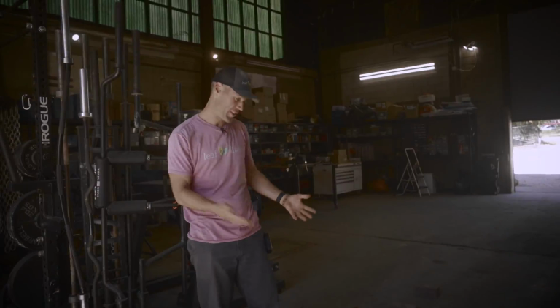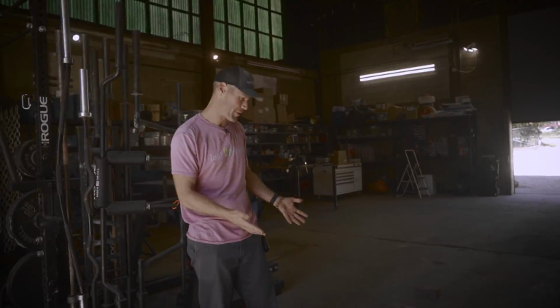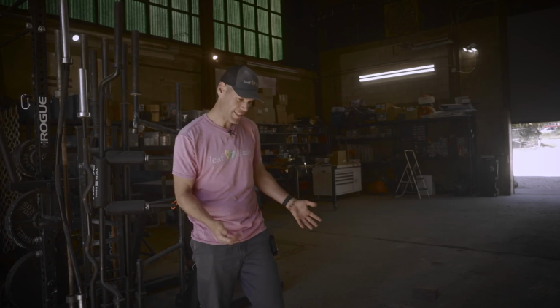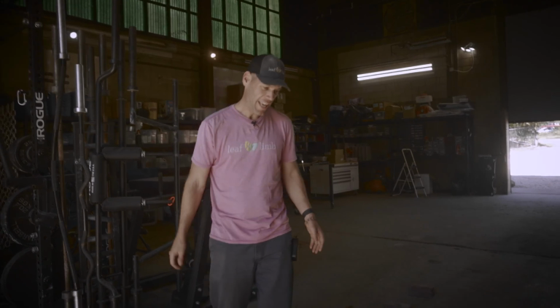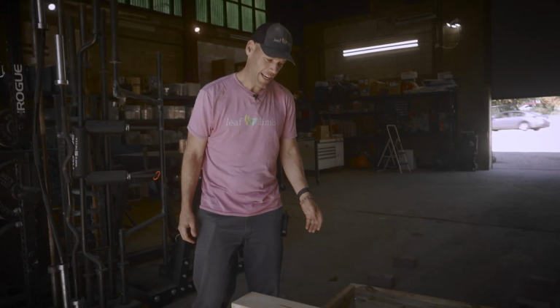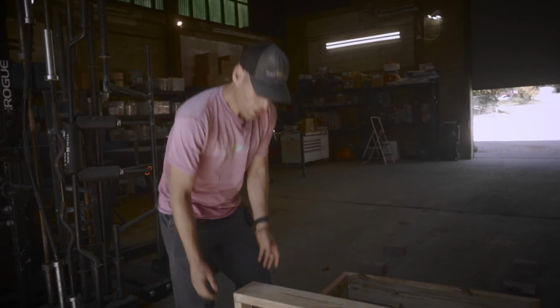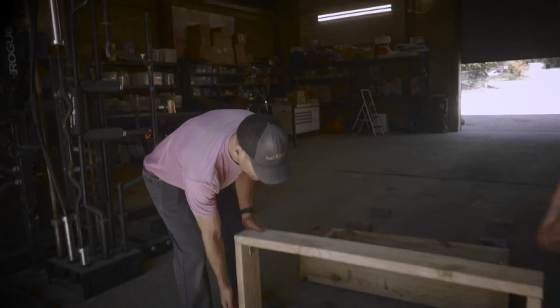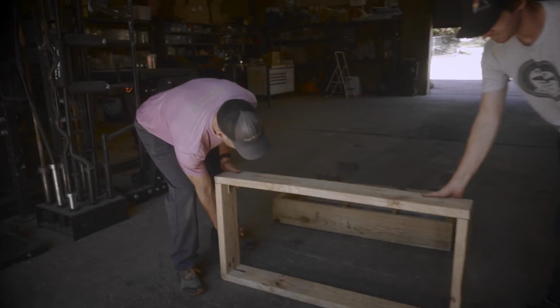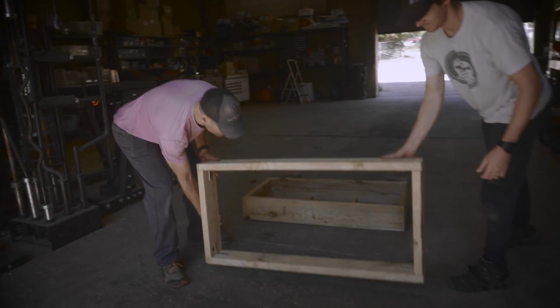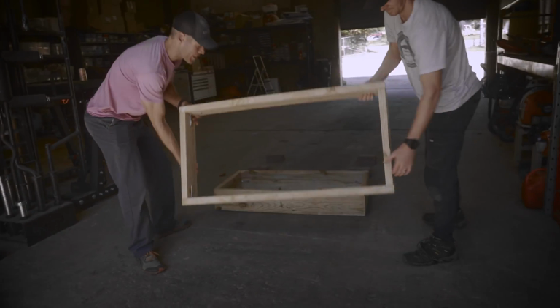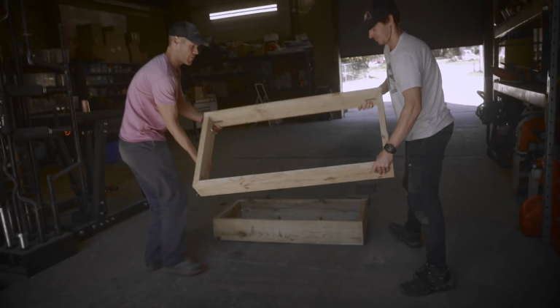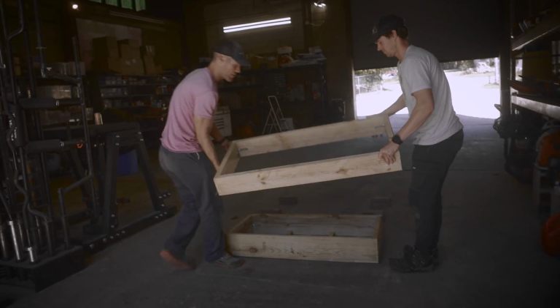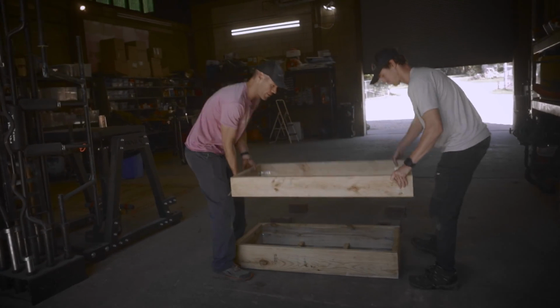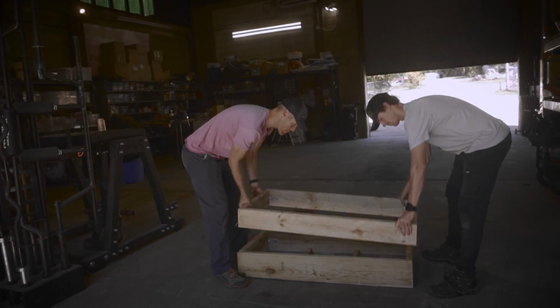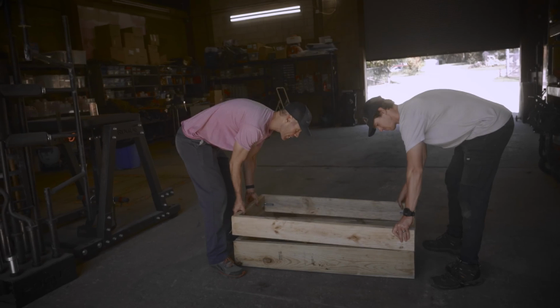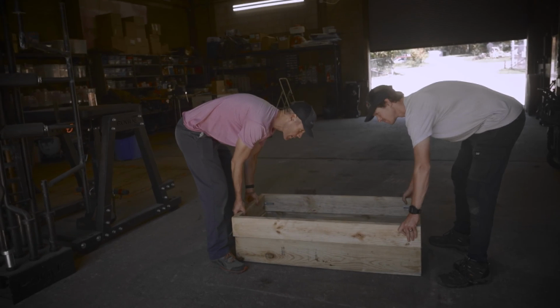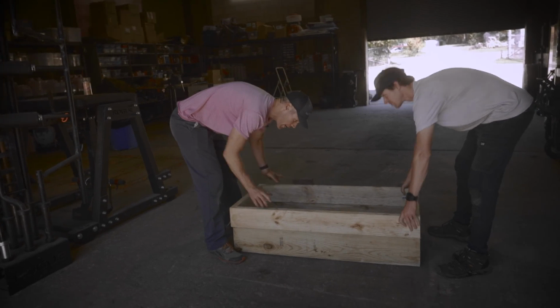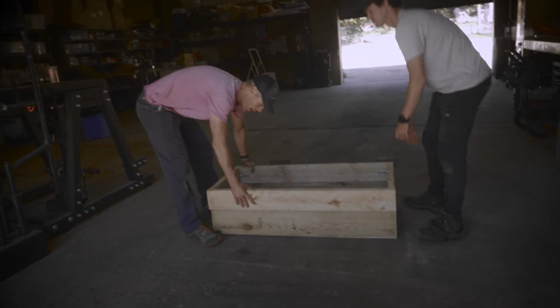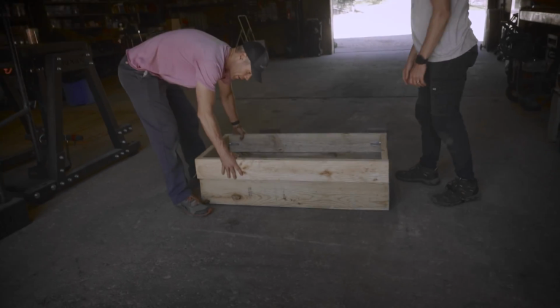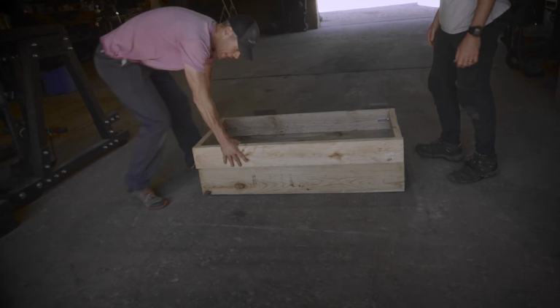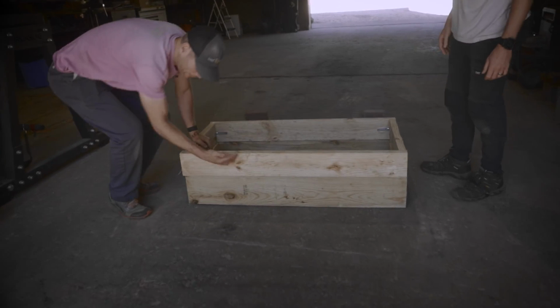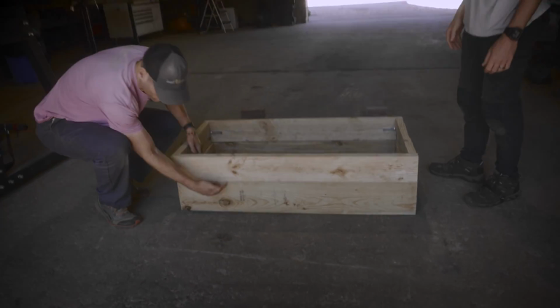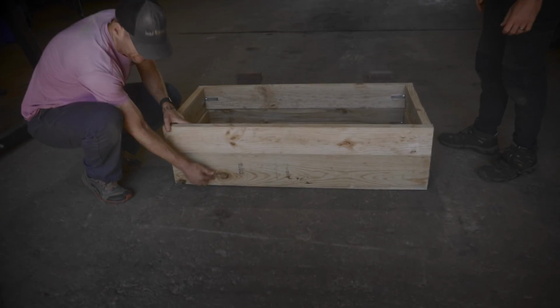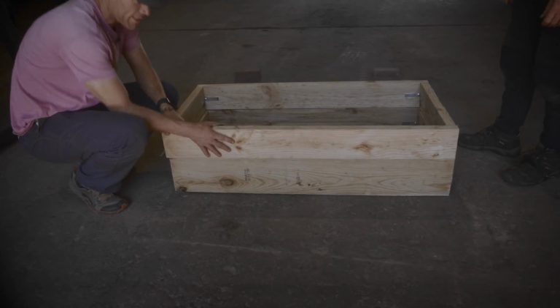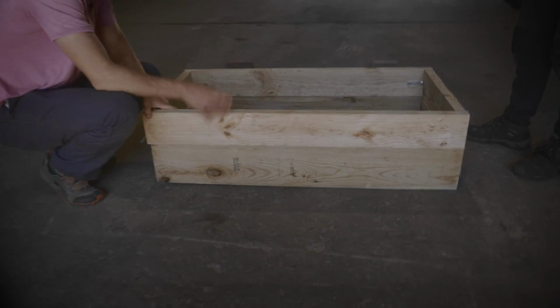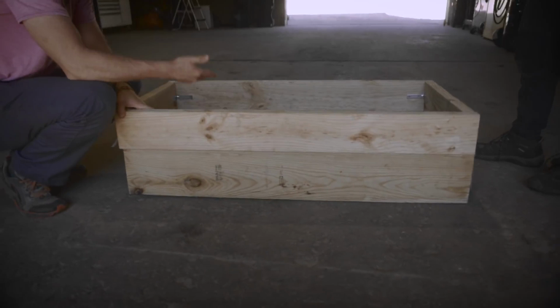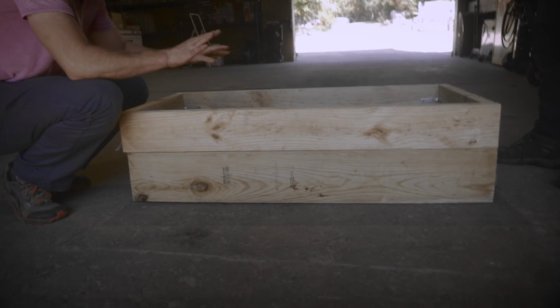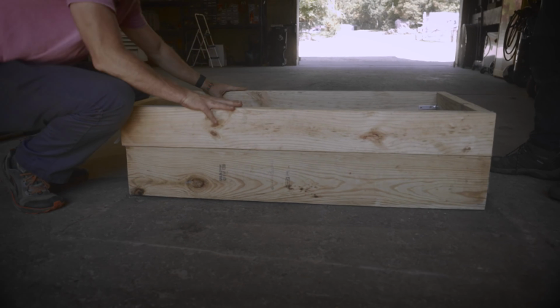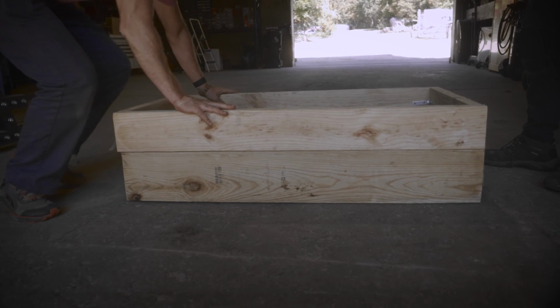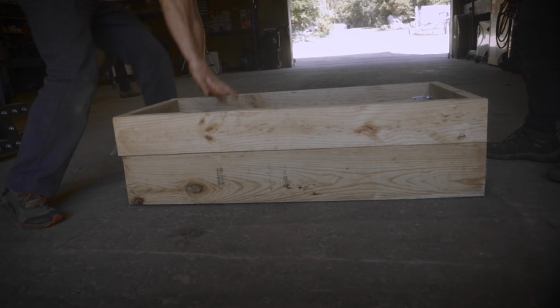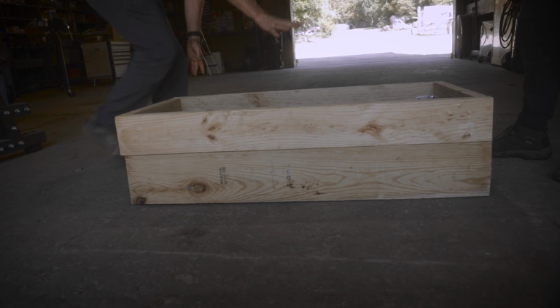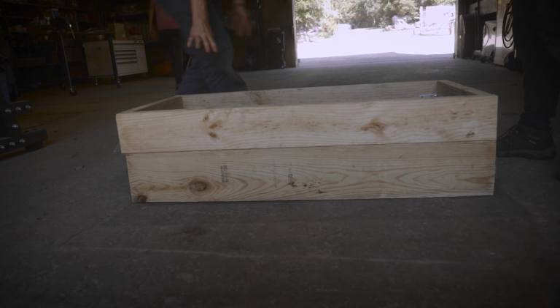So we've finished building the box, and we're going to set this riser on top of the base so you can see what this looks like. You'll see that we now have about 14 inches of depth, and we can fill this up with a substrate.